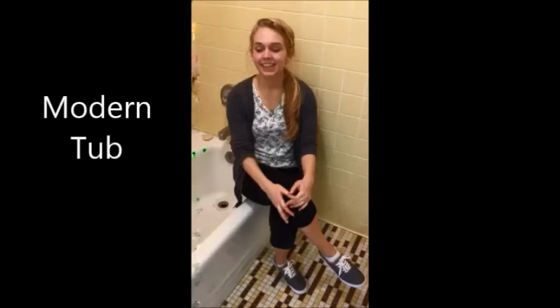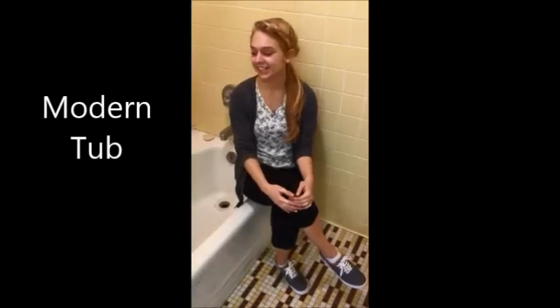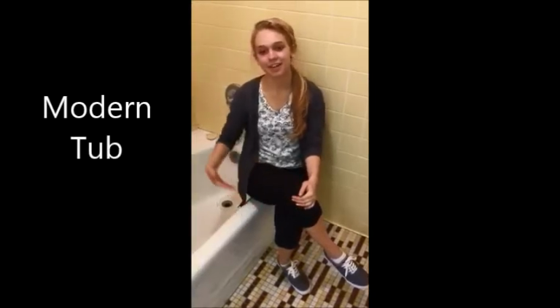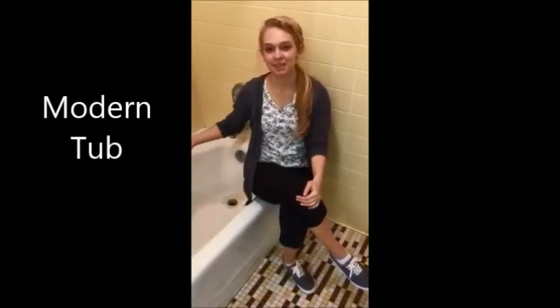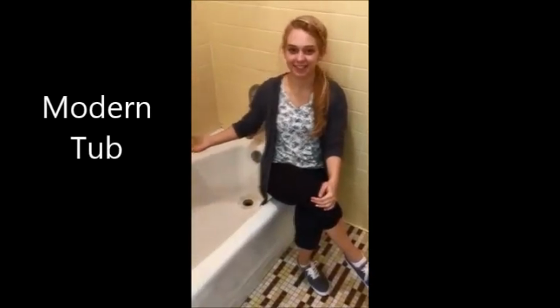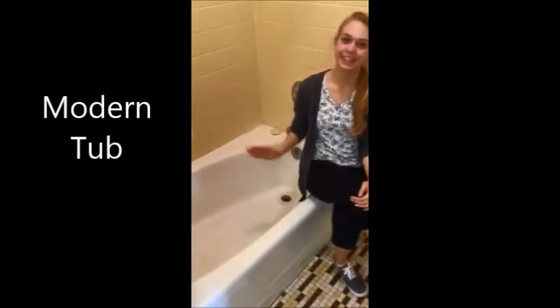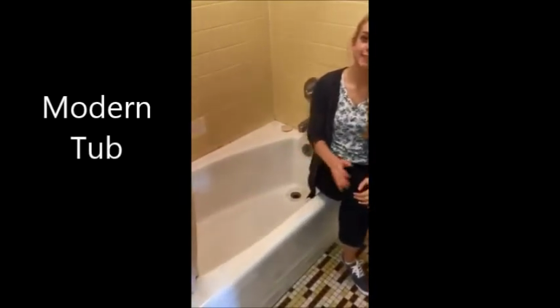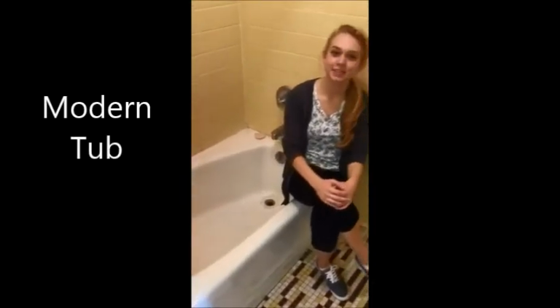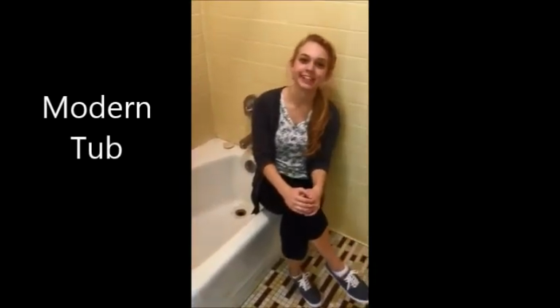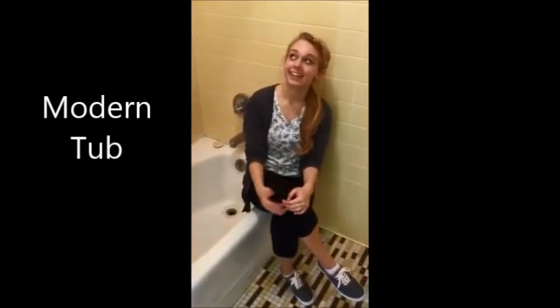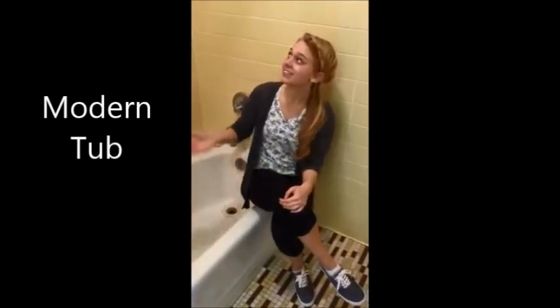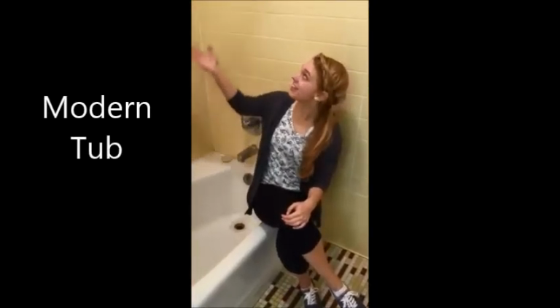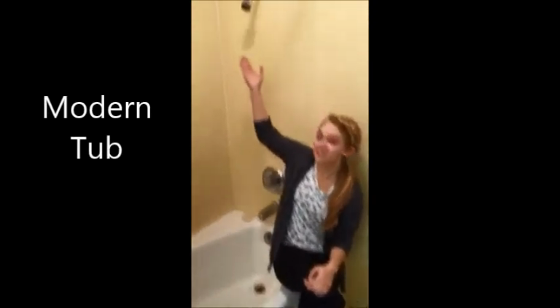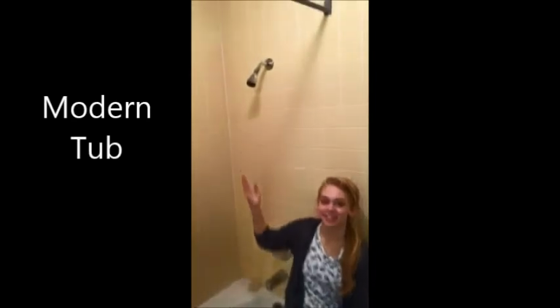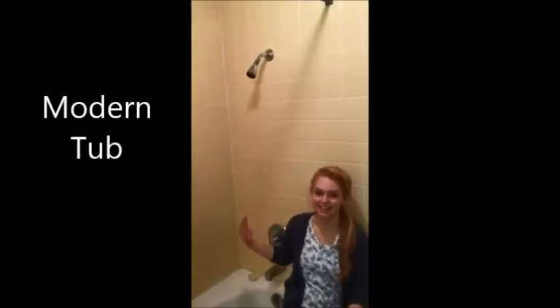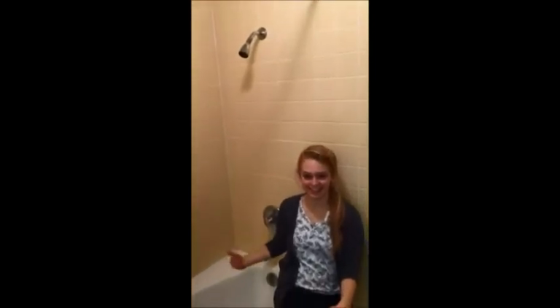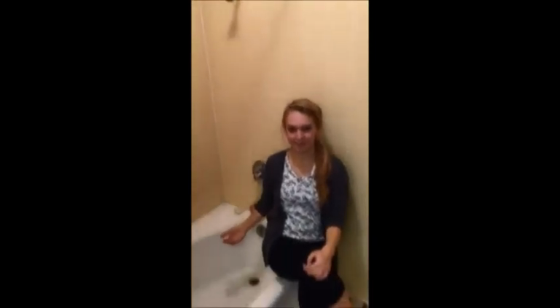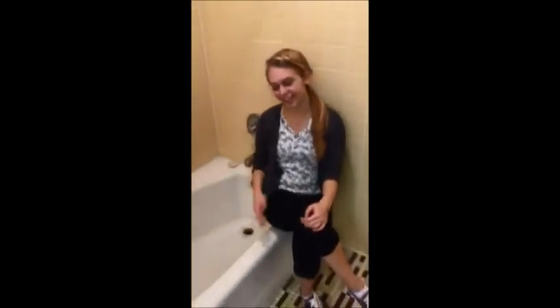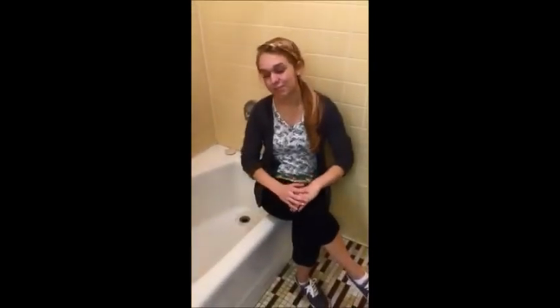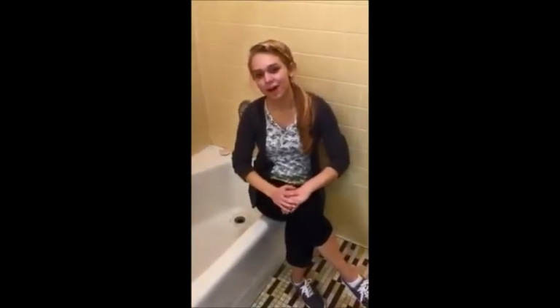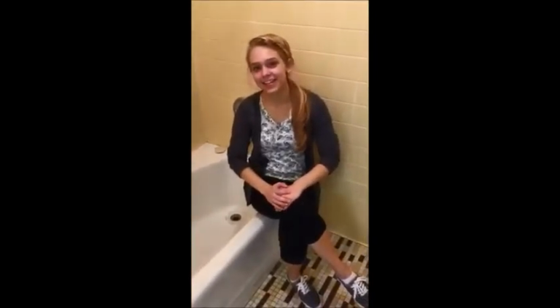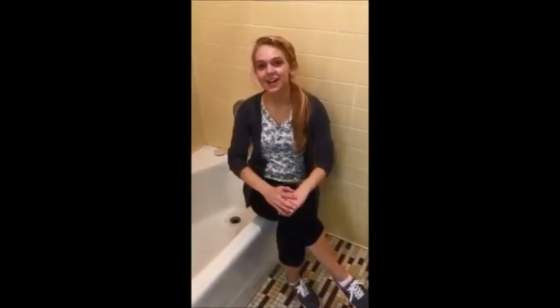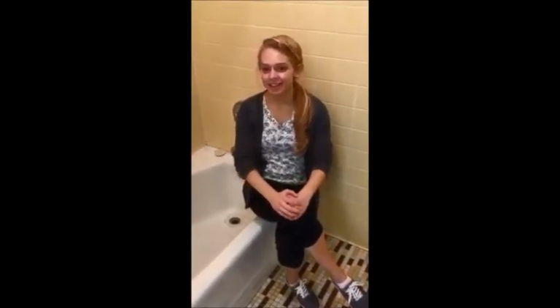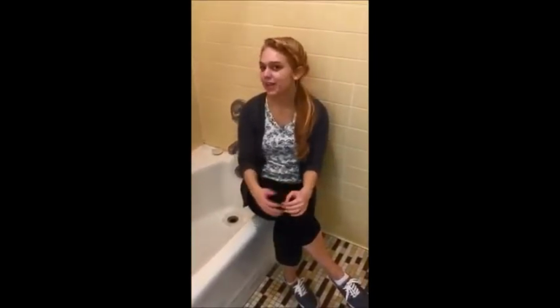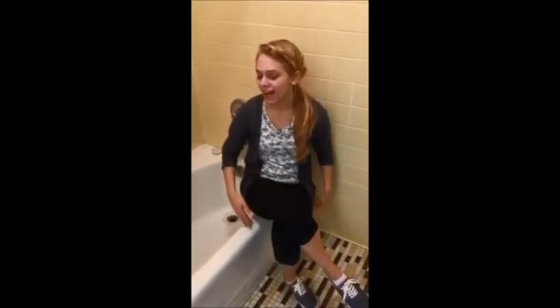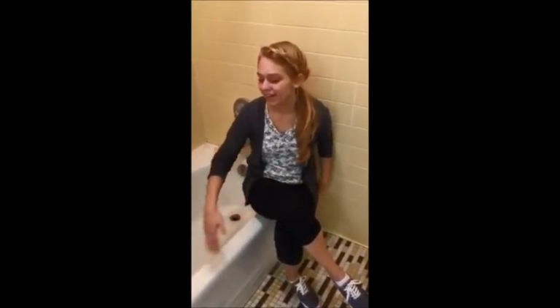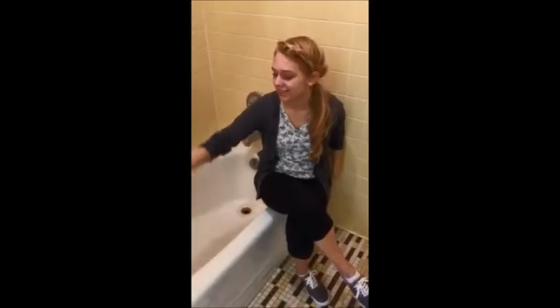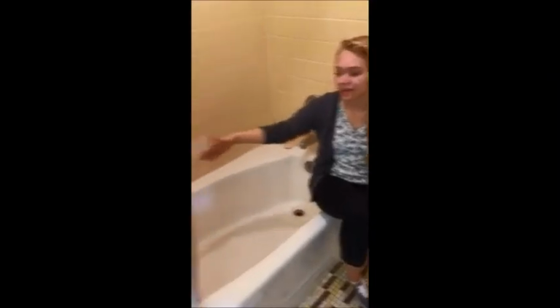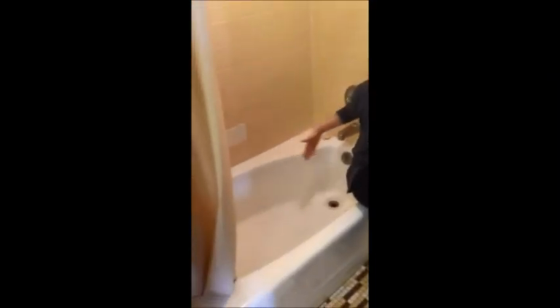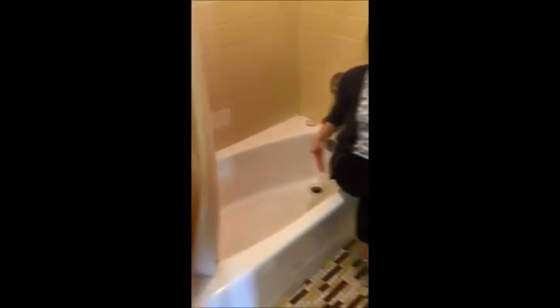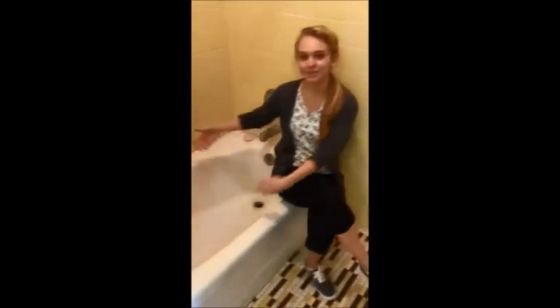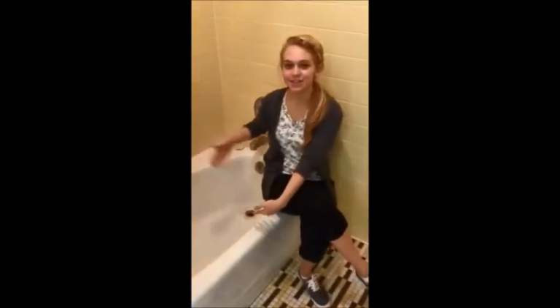This is a modern day bathtub. It is made out of acrylic. As you can see, there's a shower attached to this tub. Most modern day bathtubs are now in a square or rectangular formation.